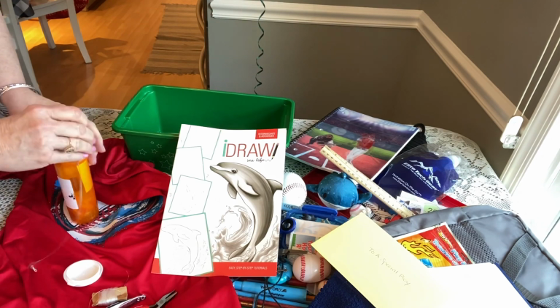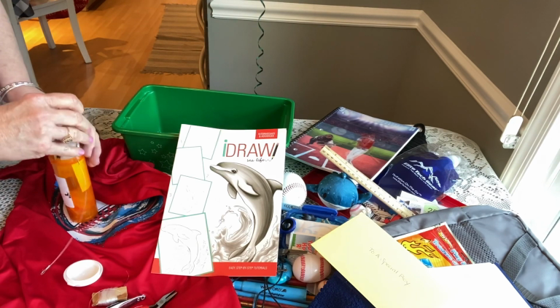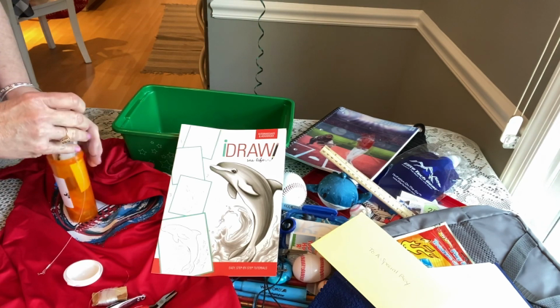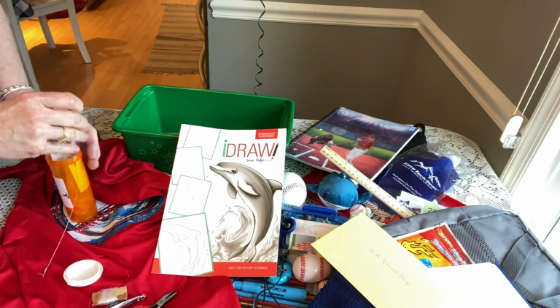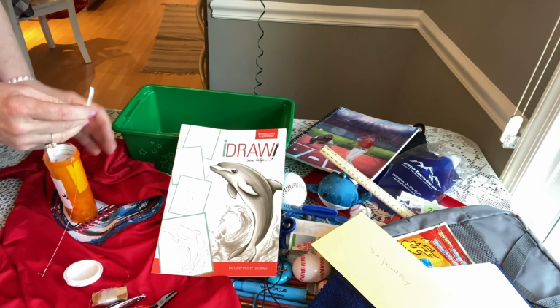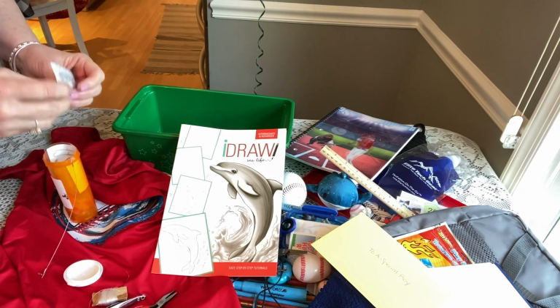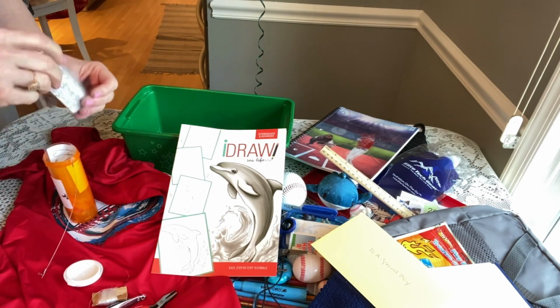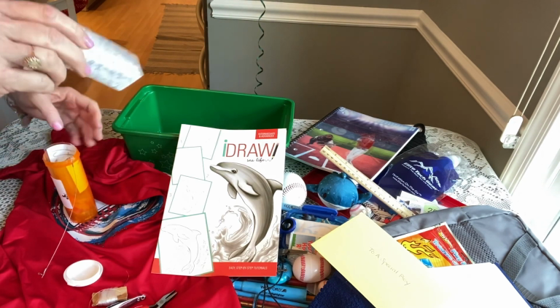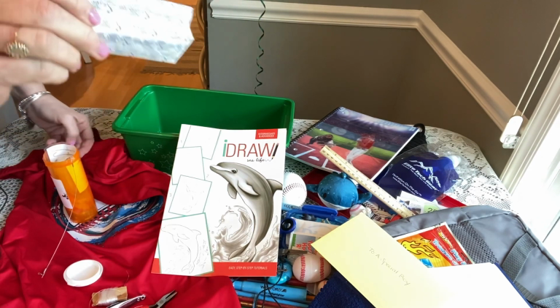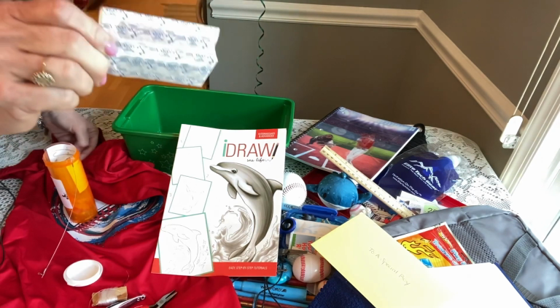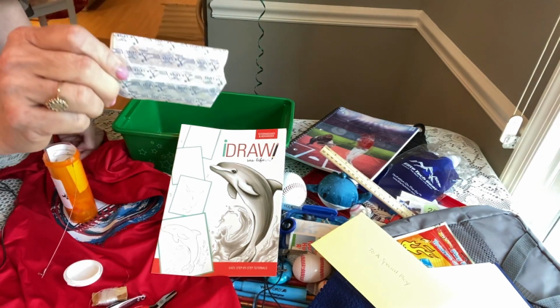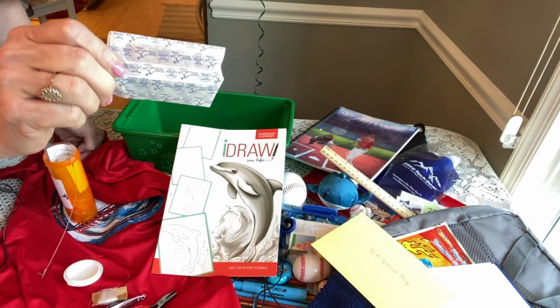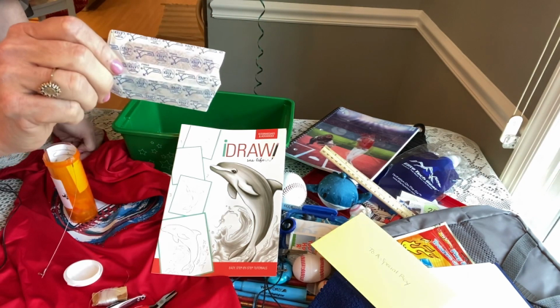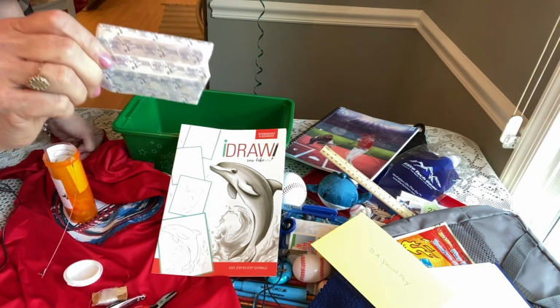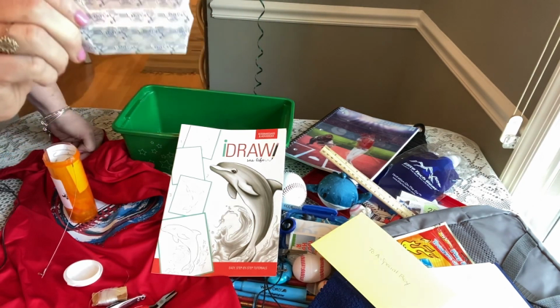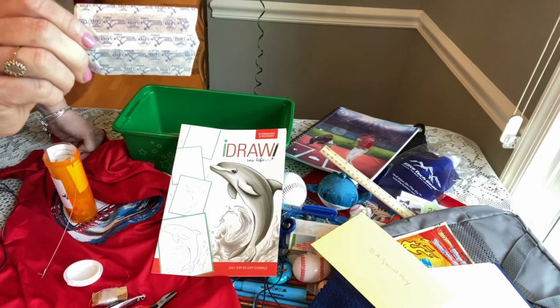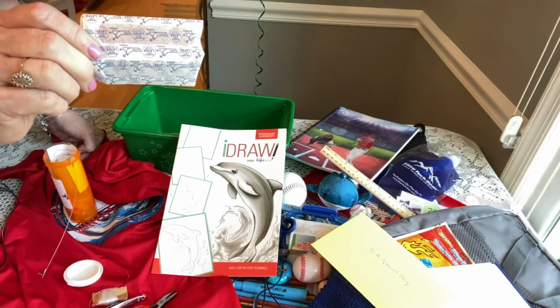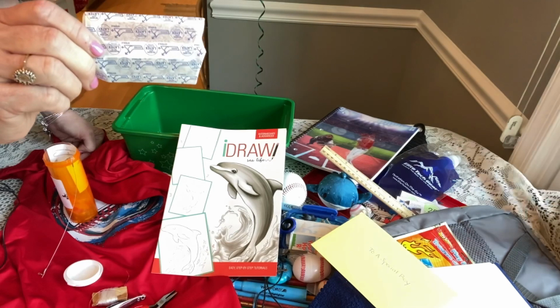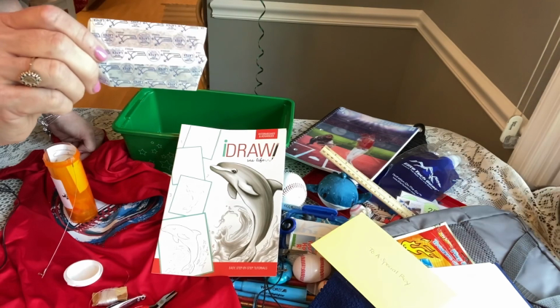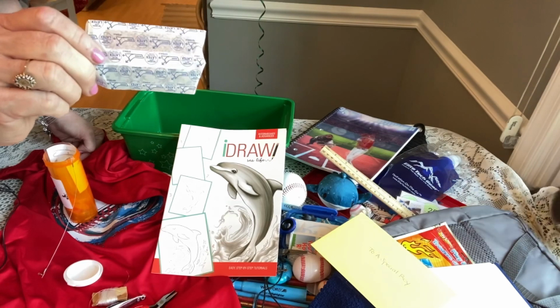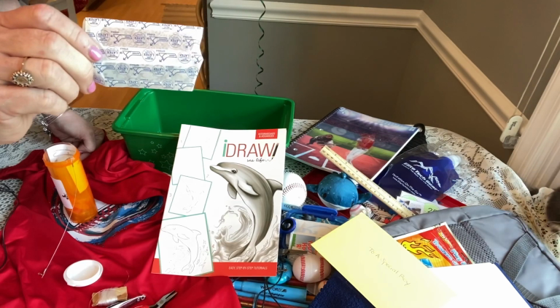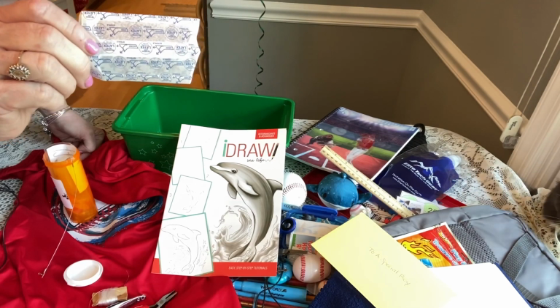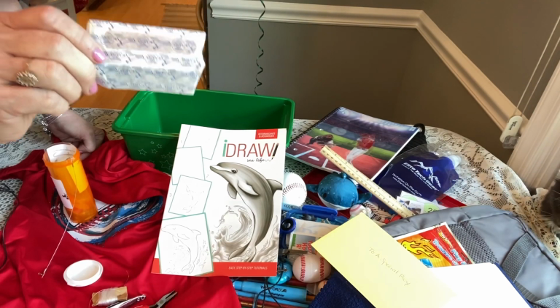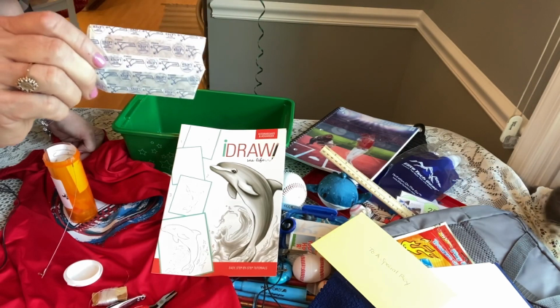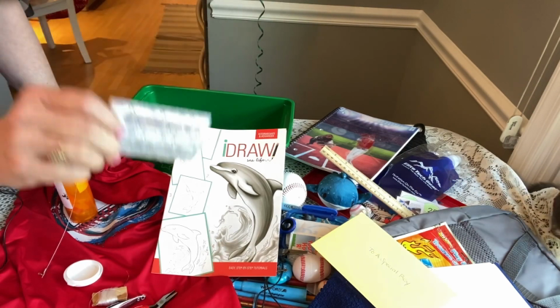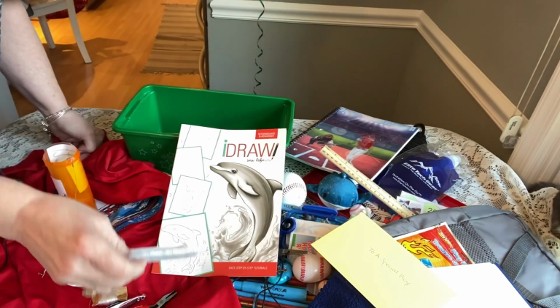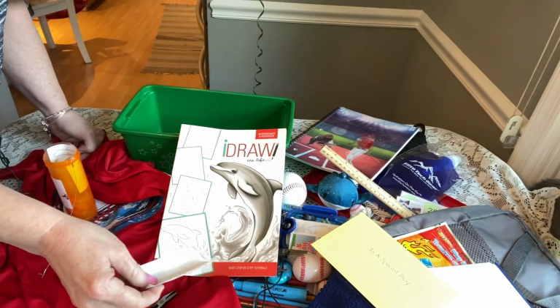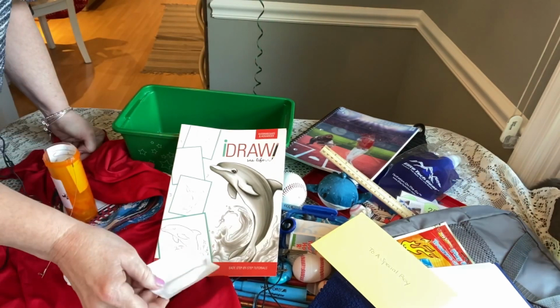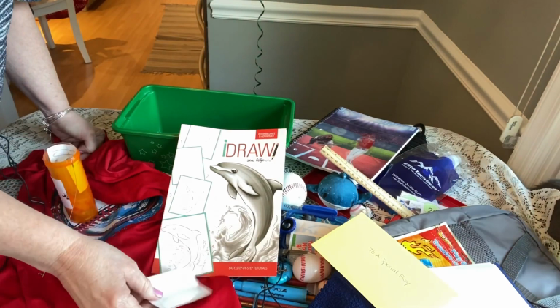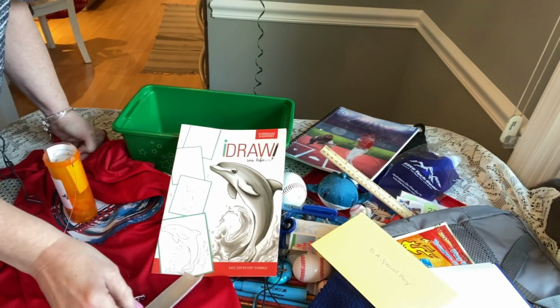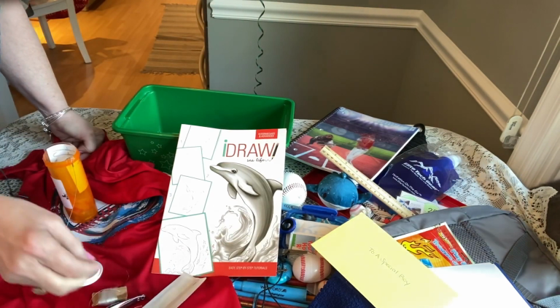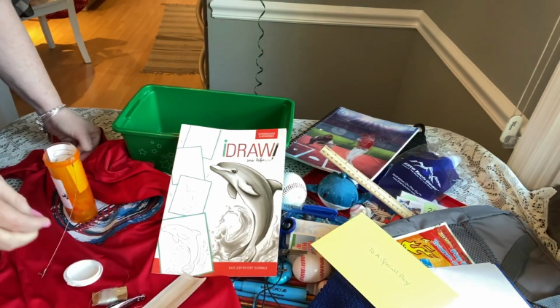He has a few band-aids in his fishing kit because when you go fishing, you can get your finger caught on a hook.